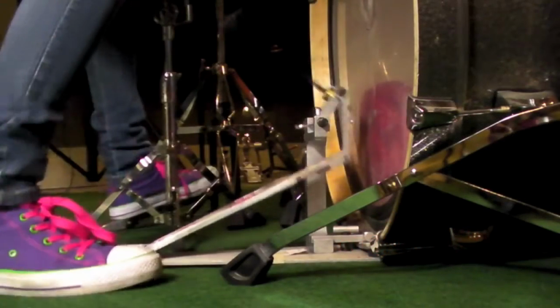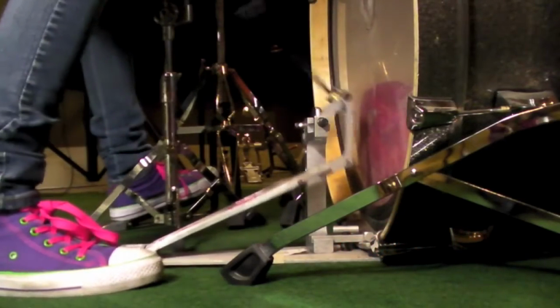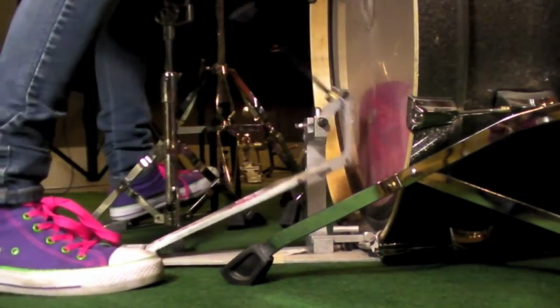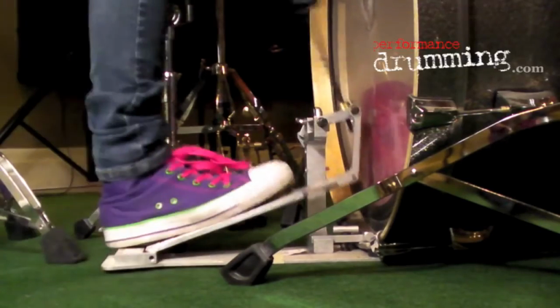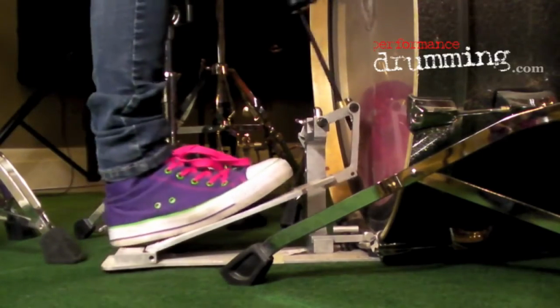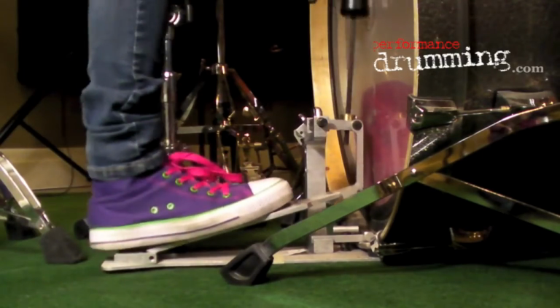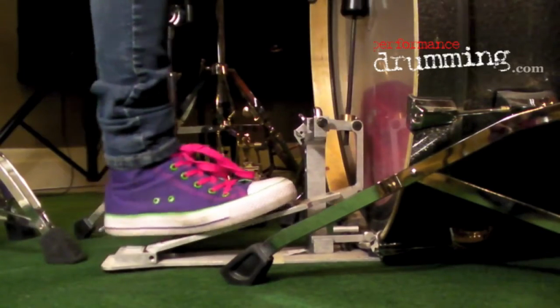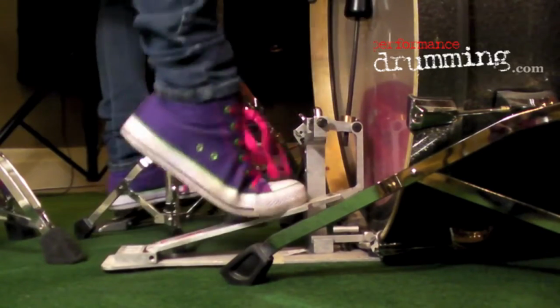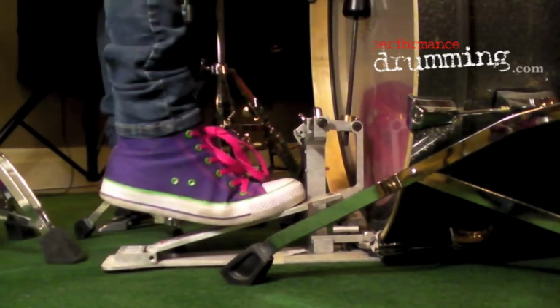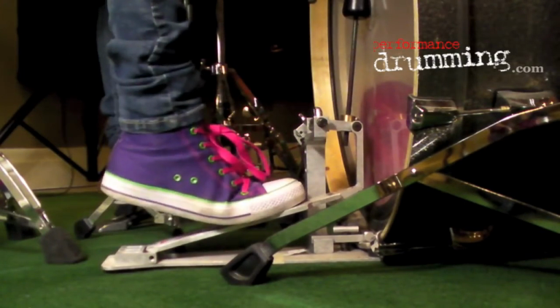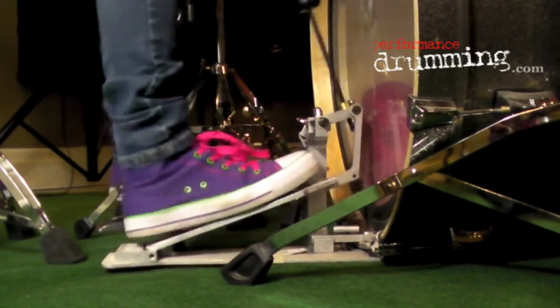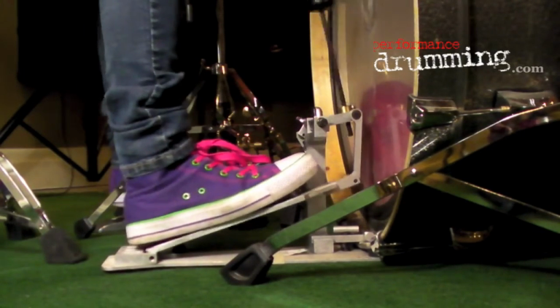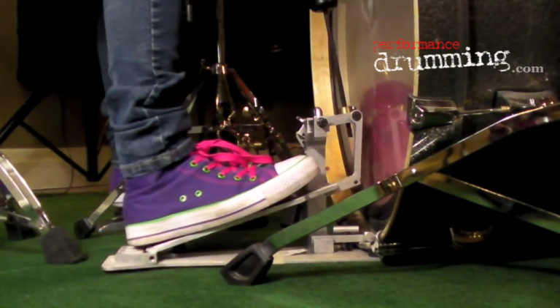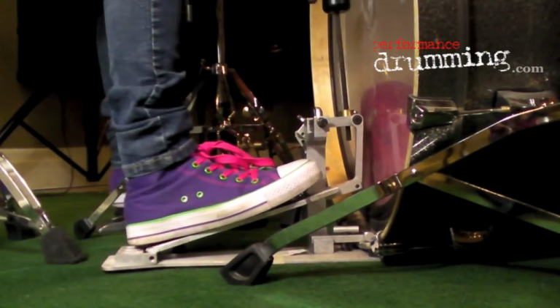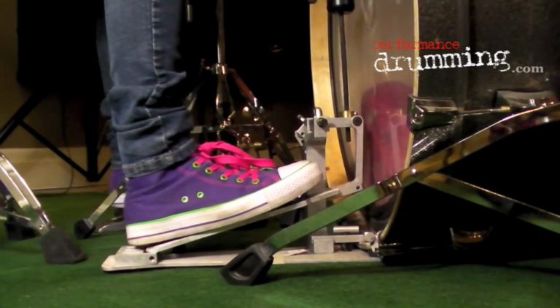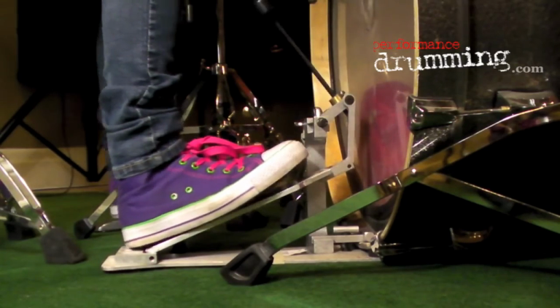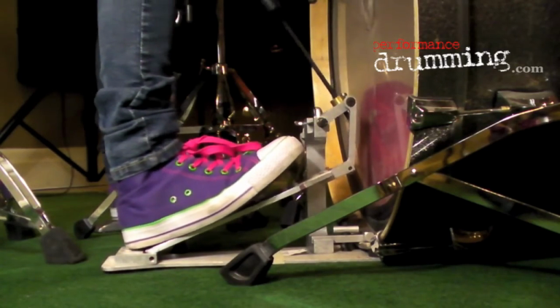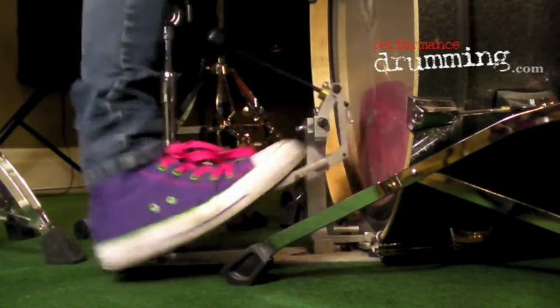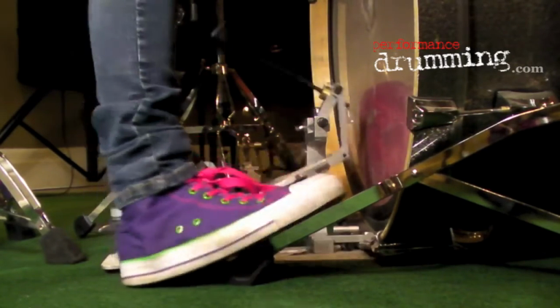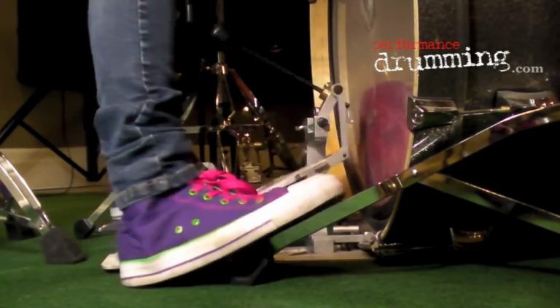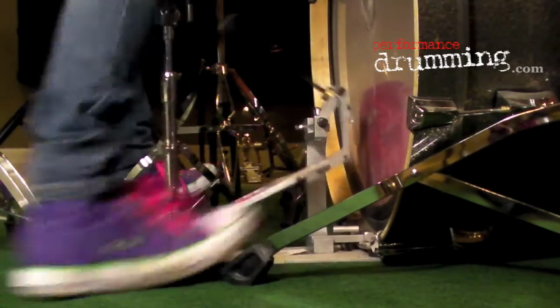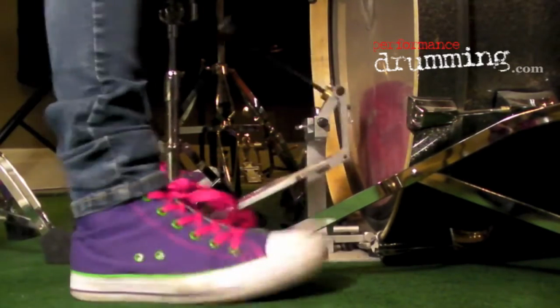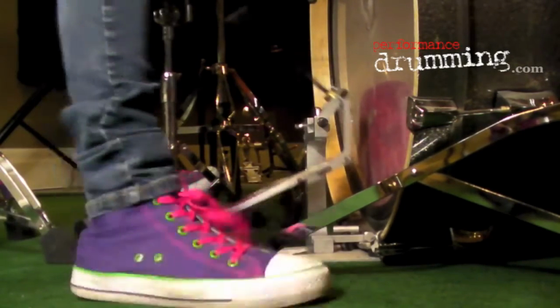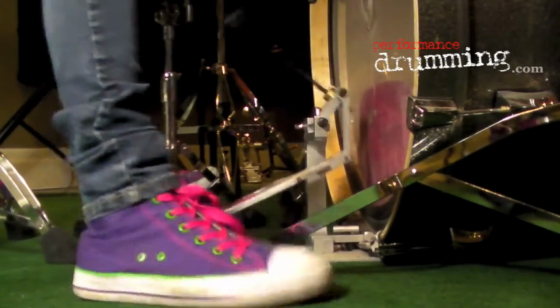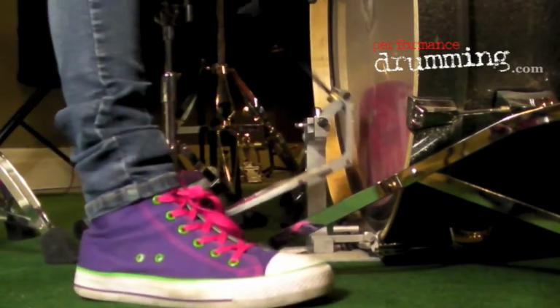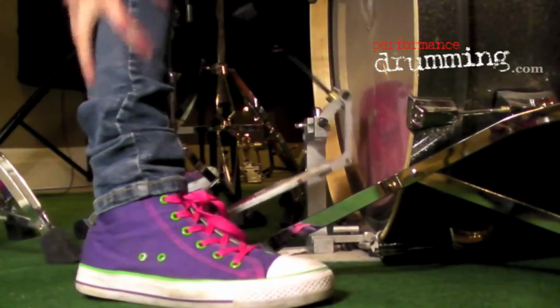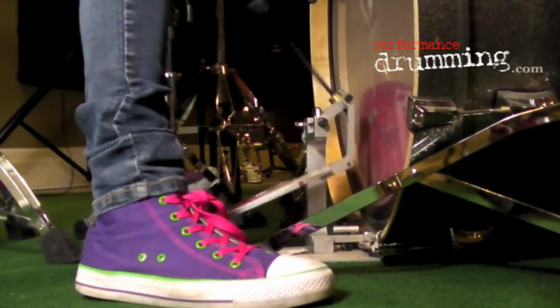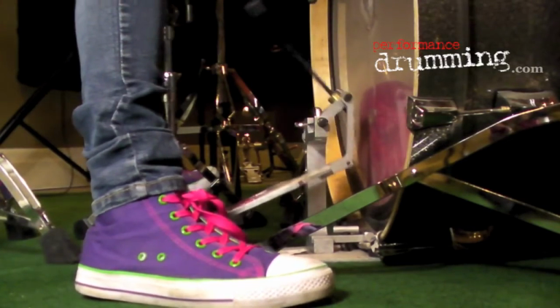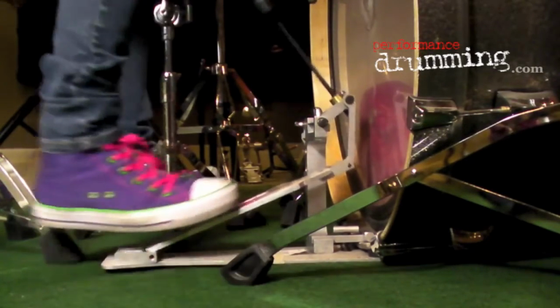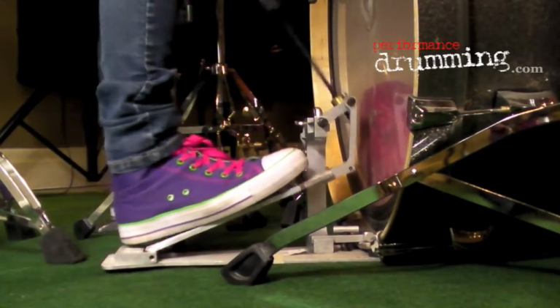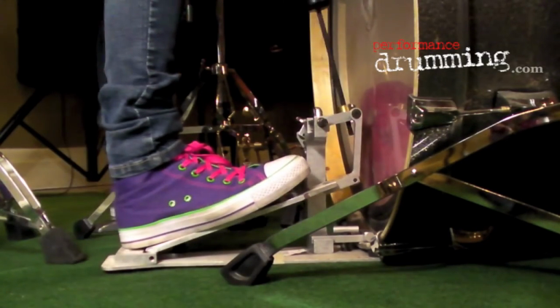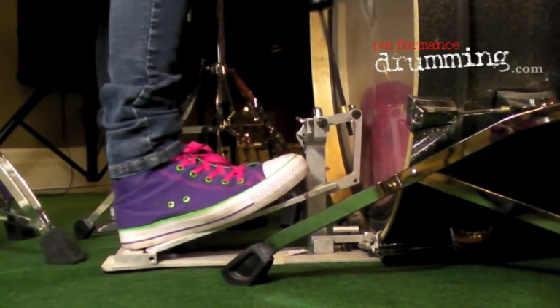So basically what you're doing is you're going to be playing heels up. Some people play heels down, but it just puts a lot of stress on your leg and personally I think it just feels horrible.